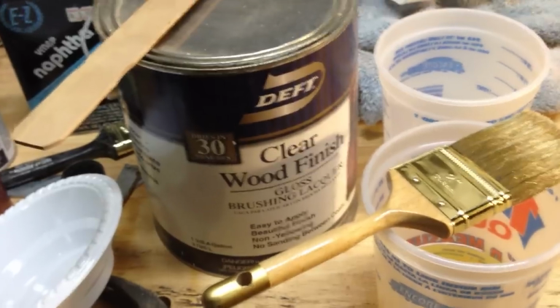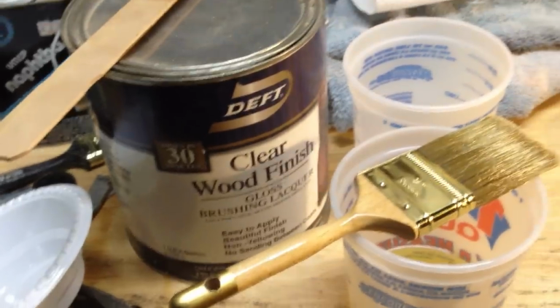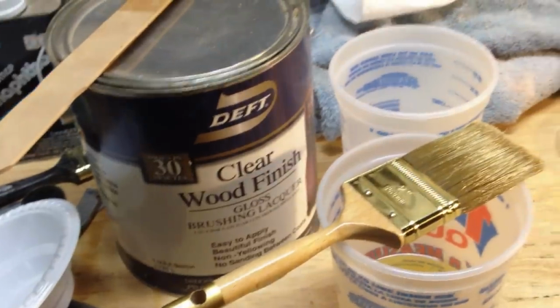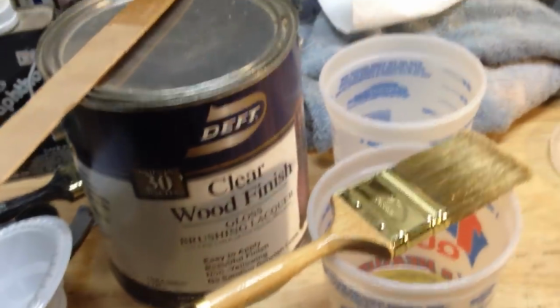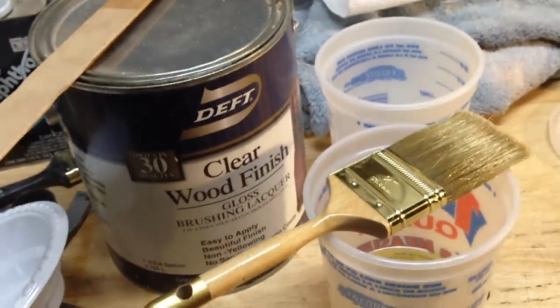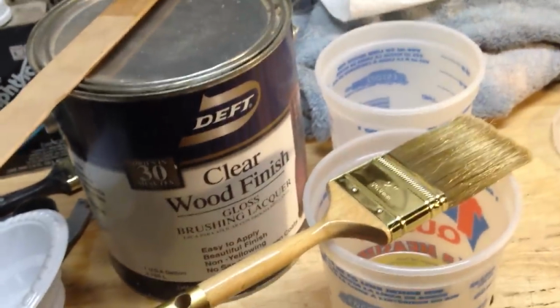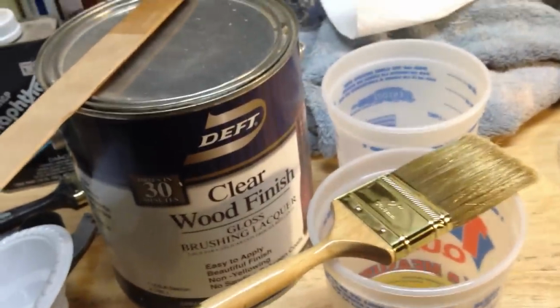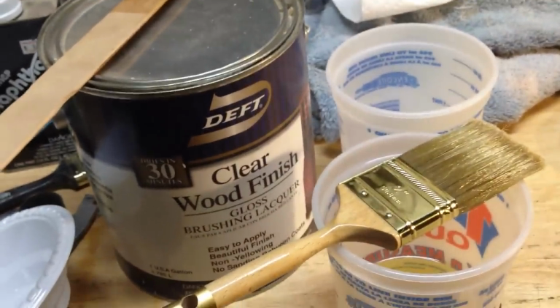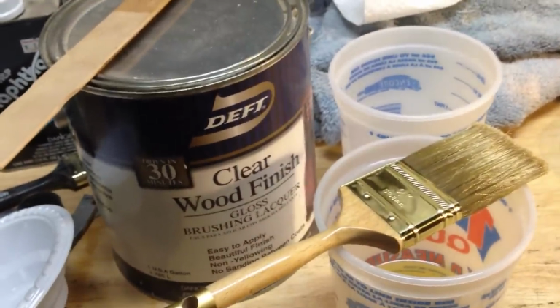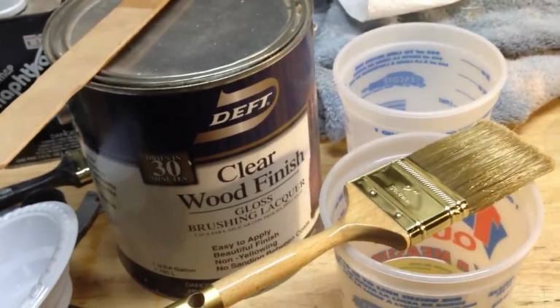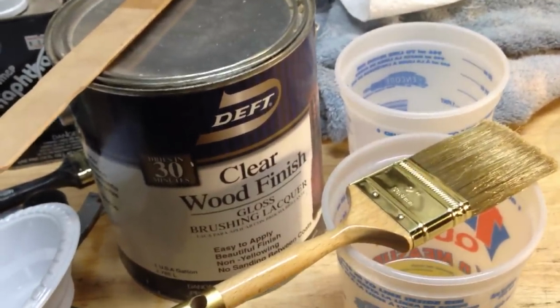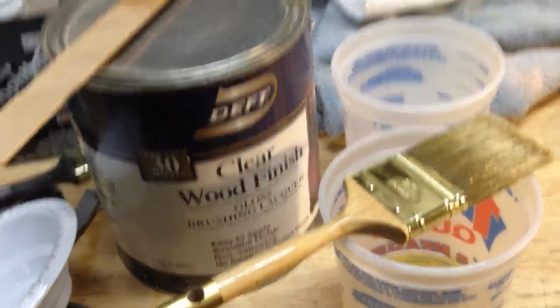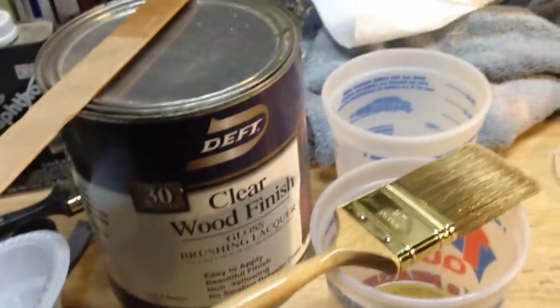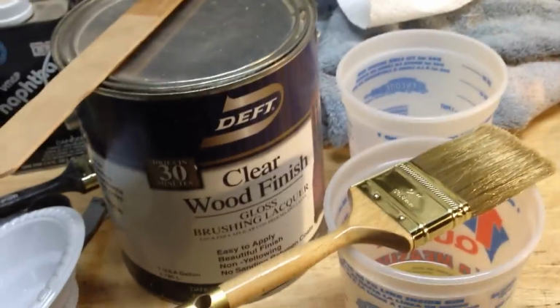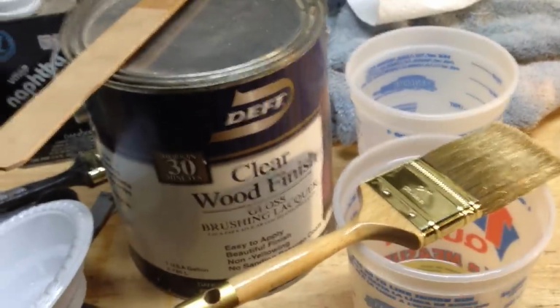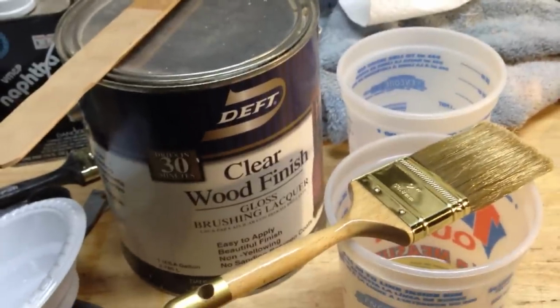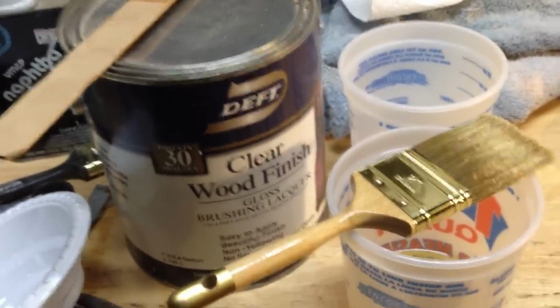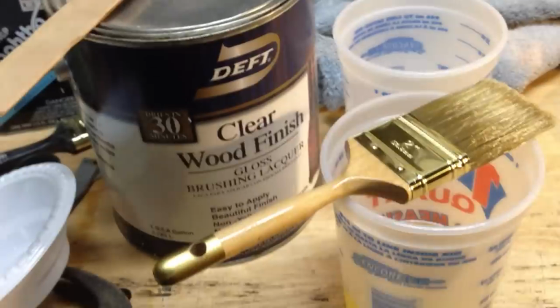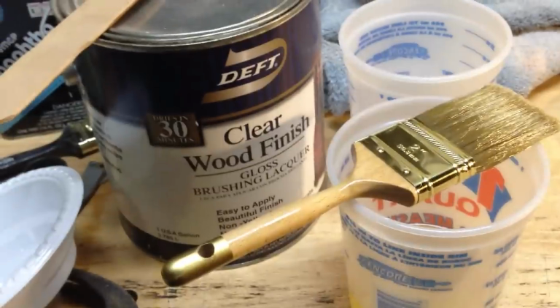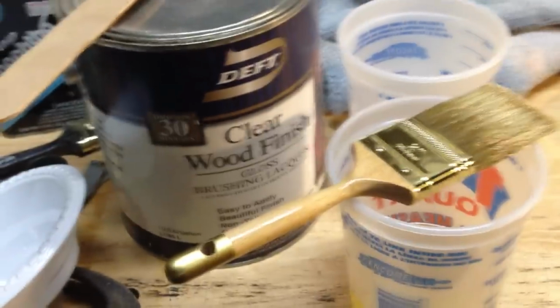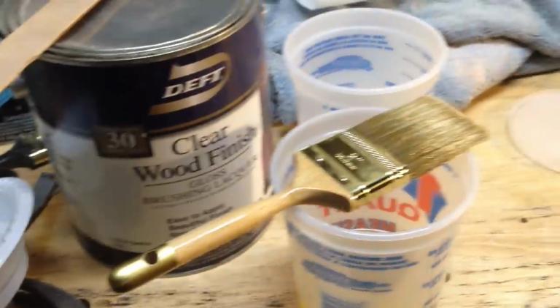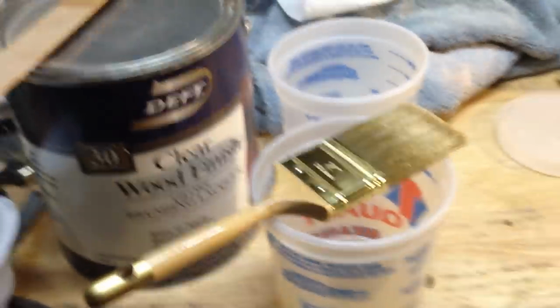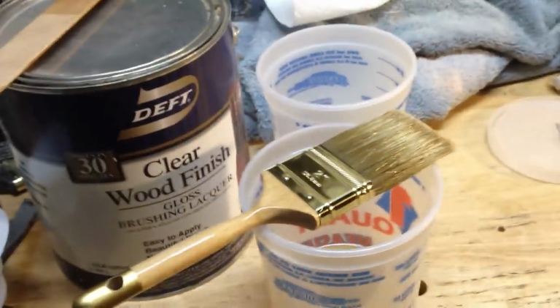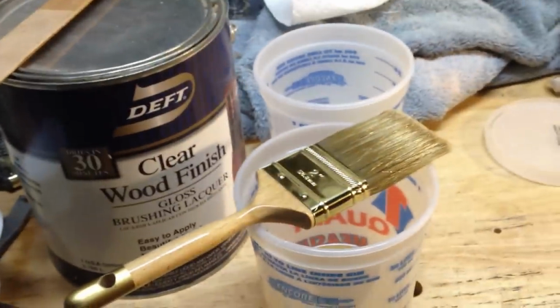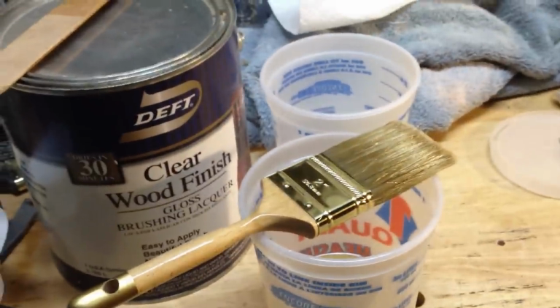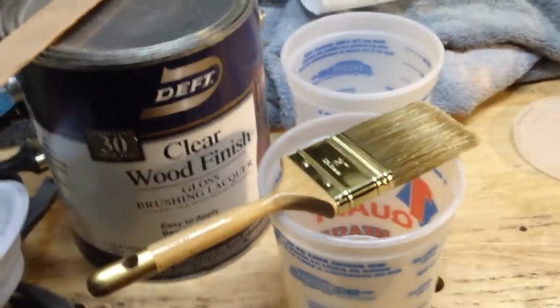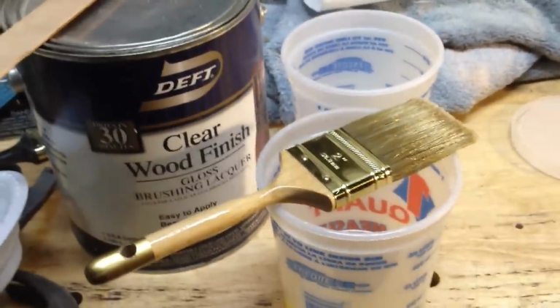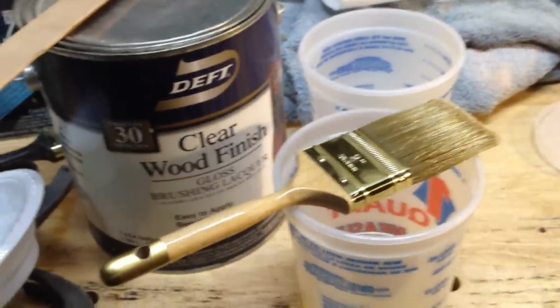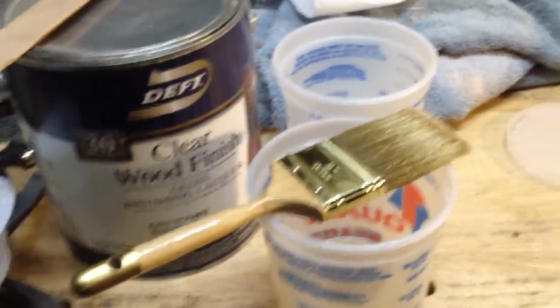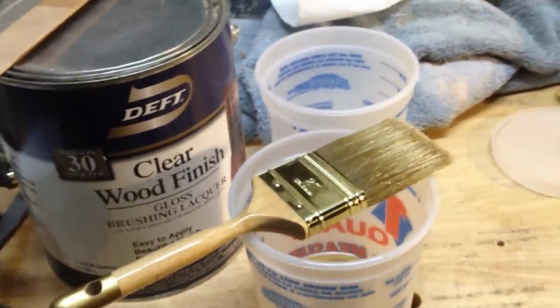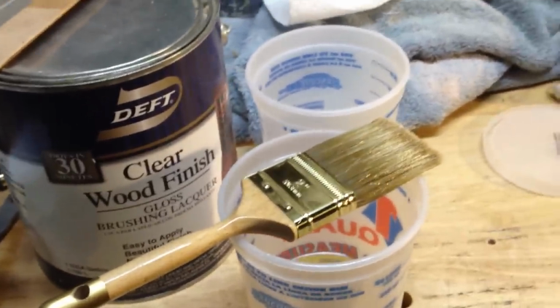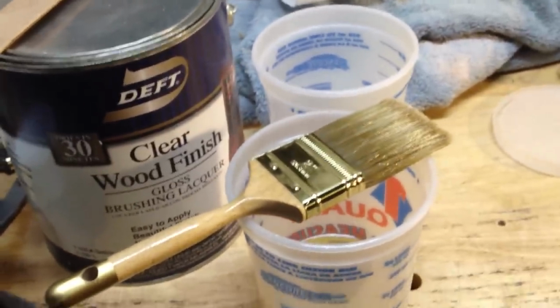This is actually the fourth attempt to make this video. Anyway, how I brush clear brushing lacquer on my guitars.